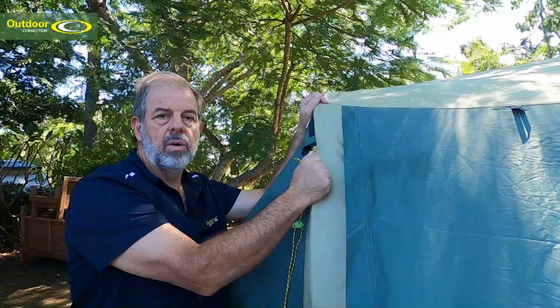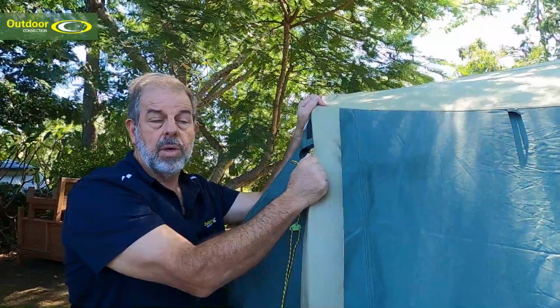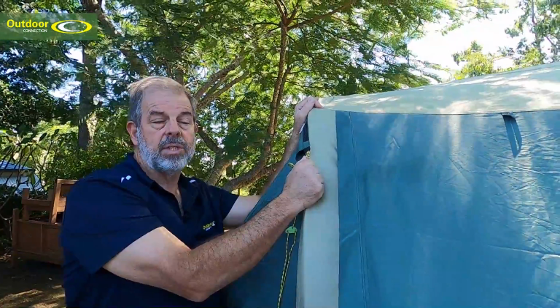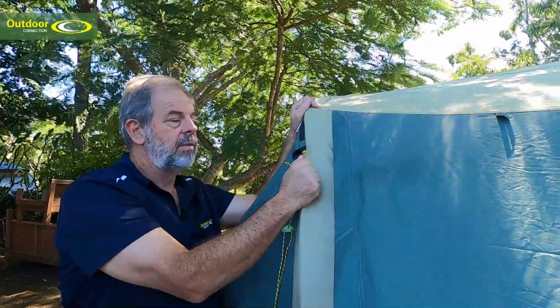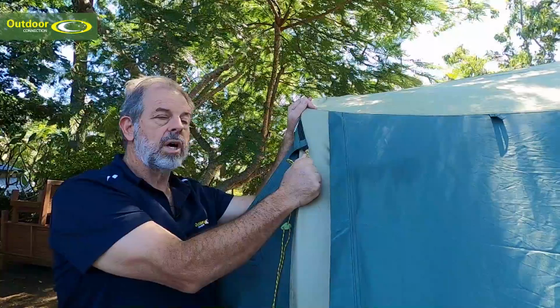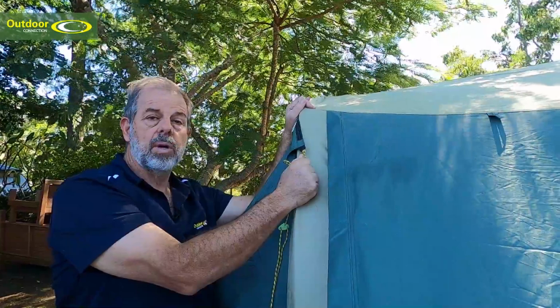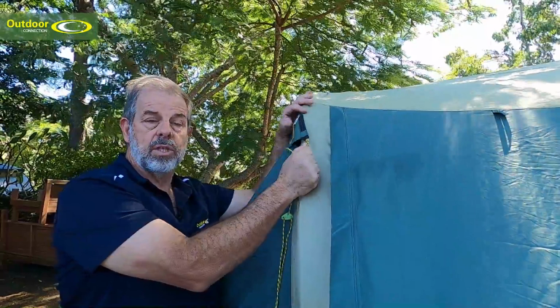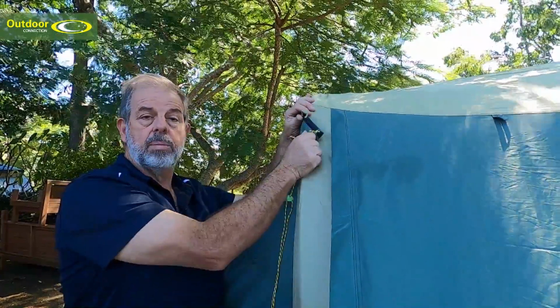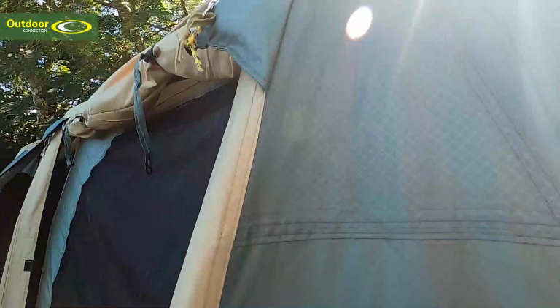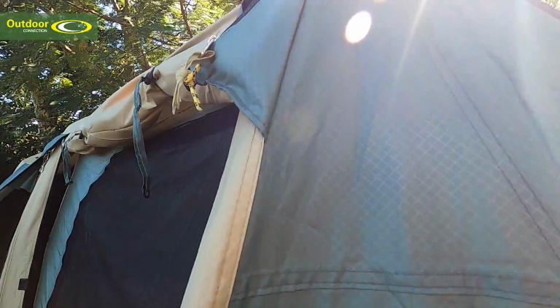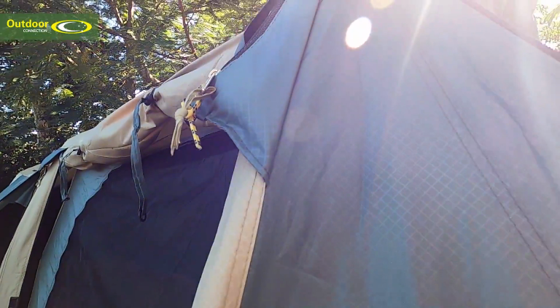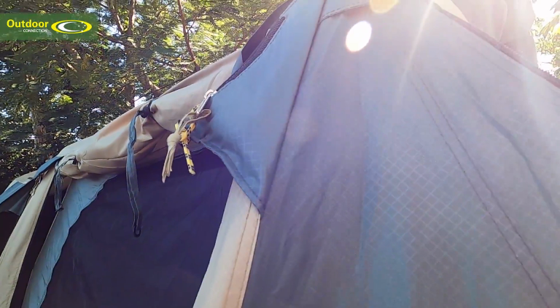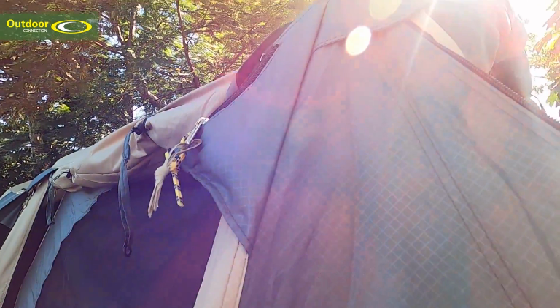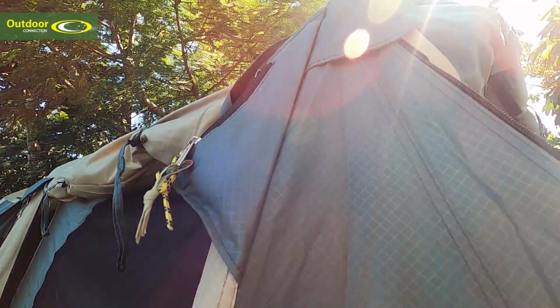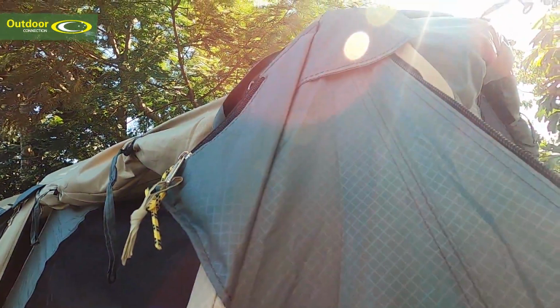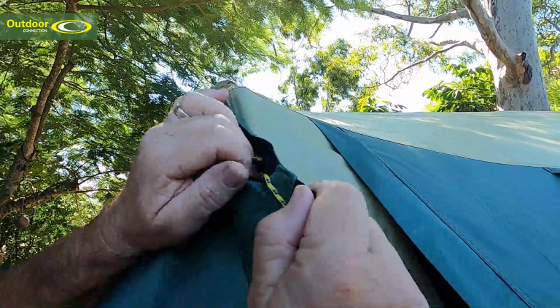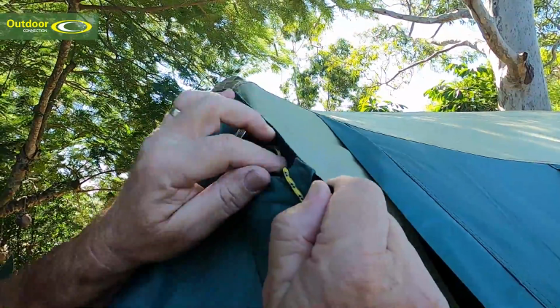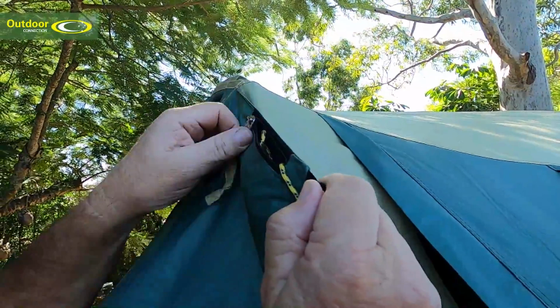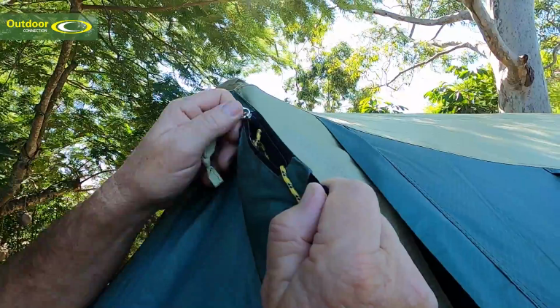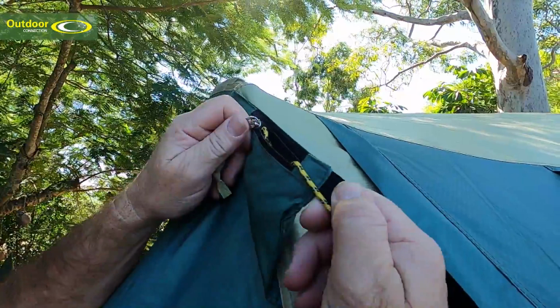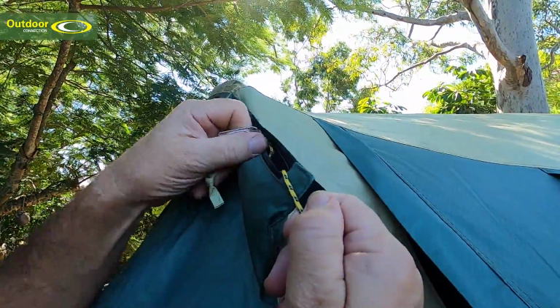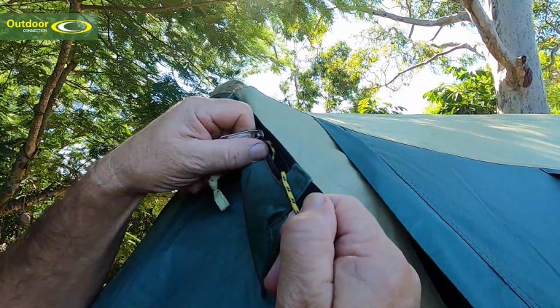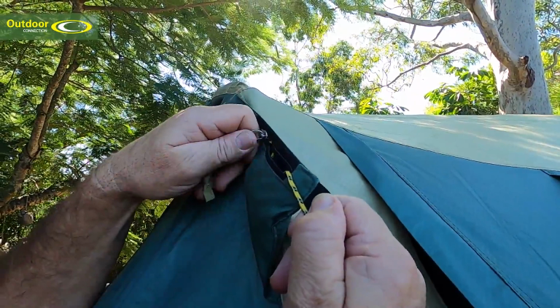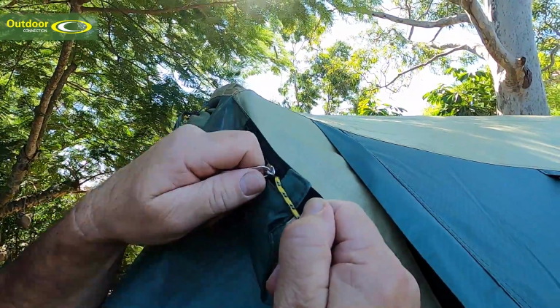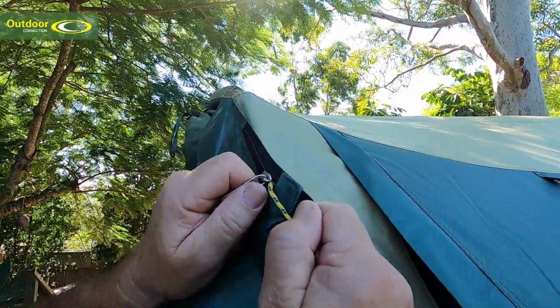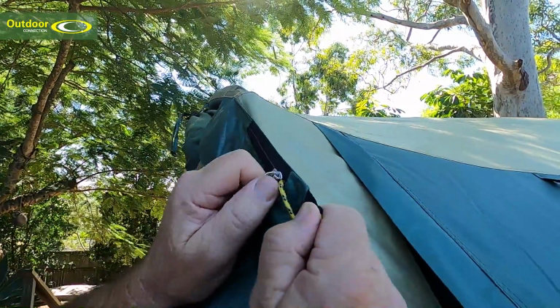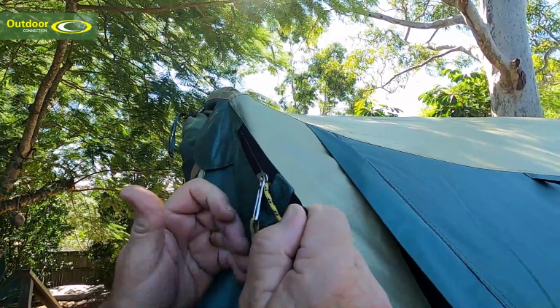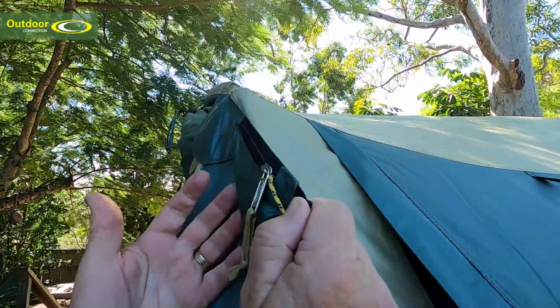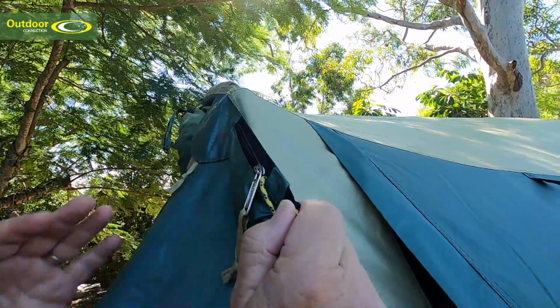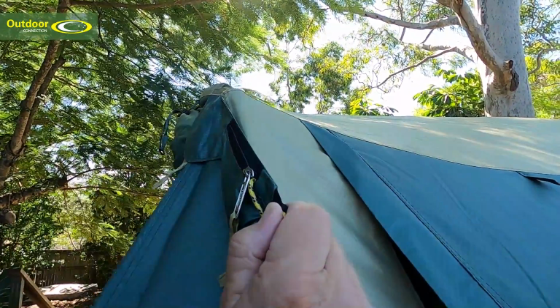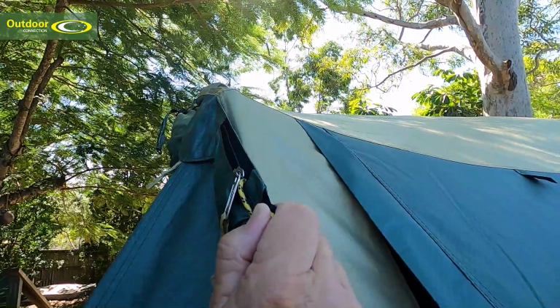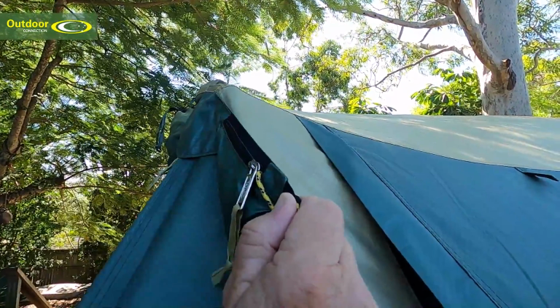All our premium tents have these guy rope pockets at the top of the poles. Just a little tip: remember to make sure that the guy ropes are completely dry before you pack them away, otherwise you're under the risk of getting mildew on your tent.